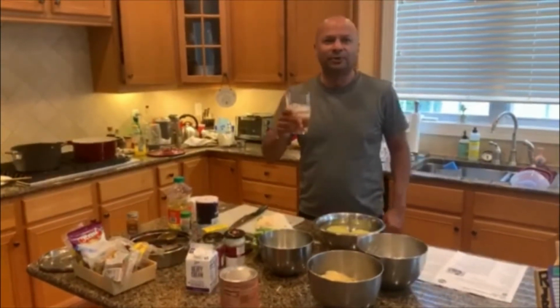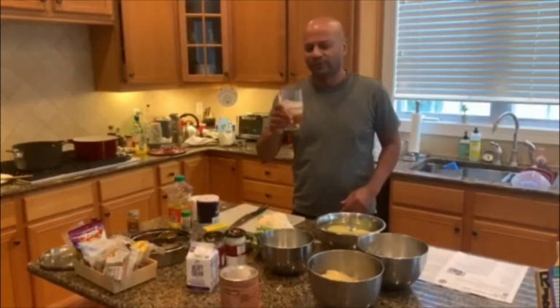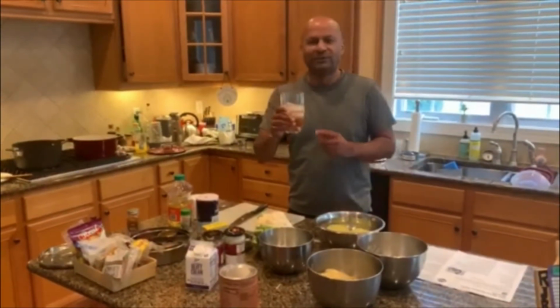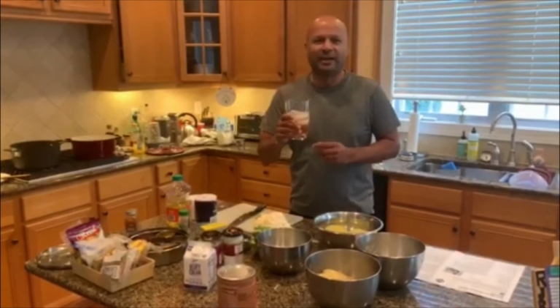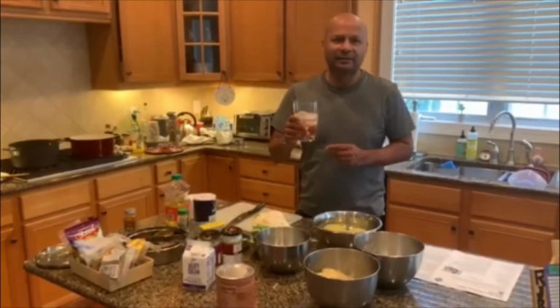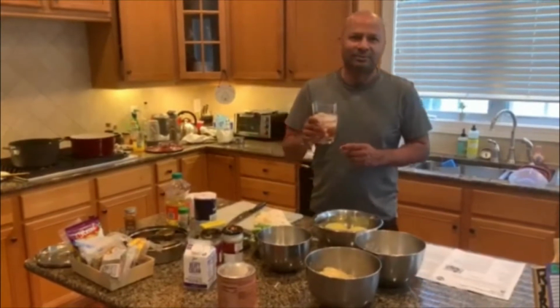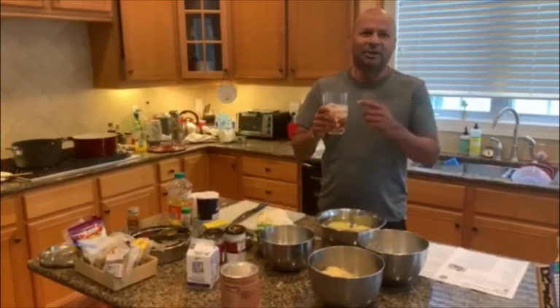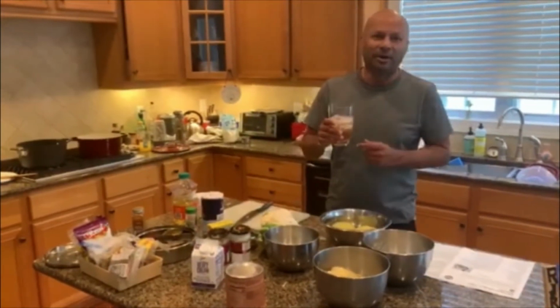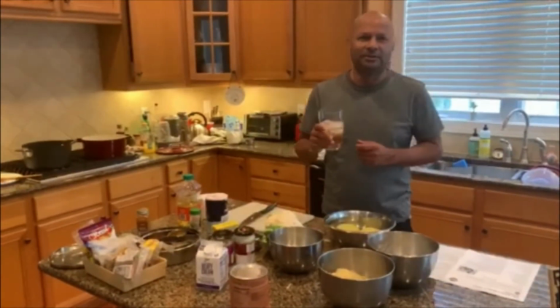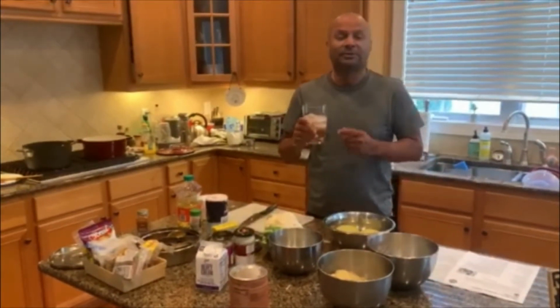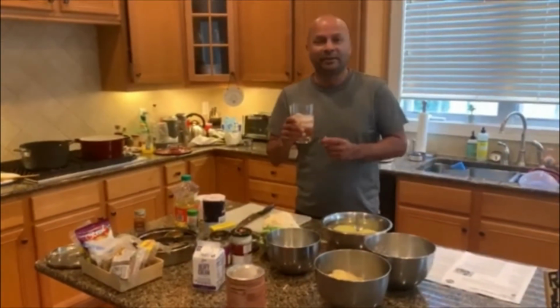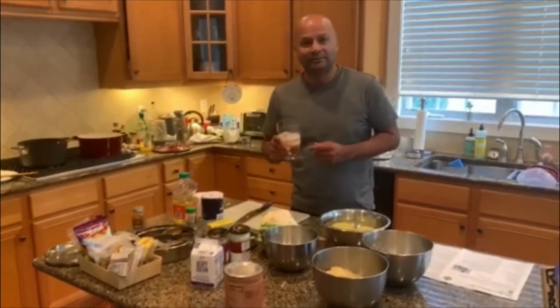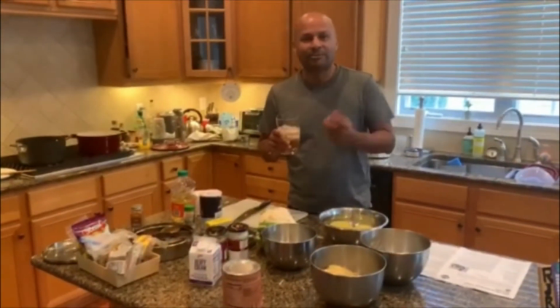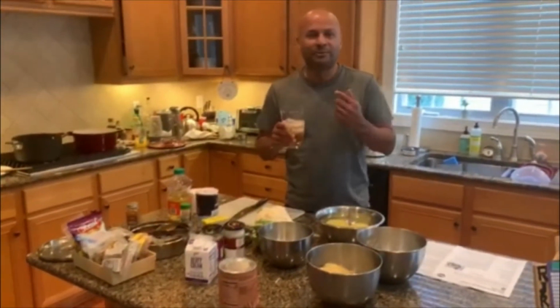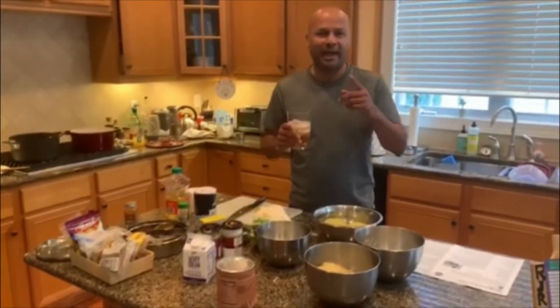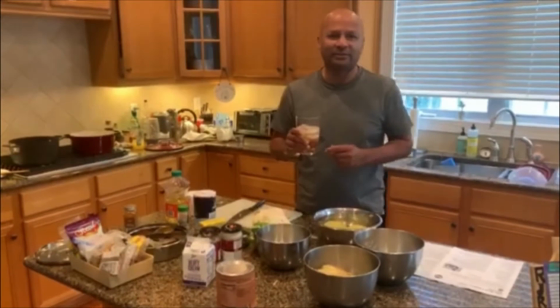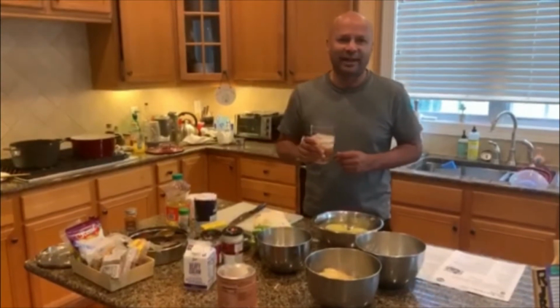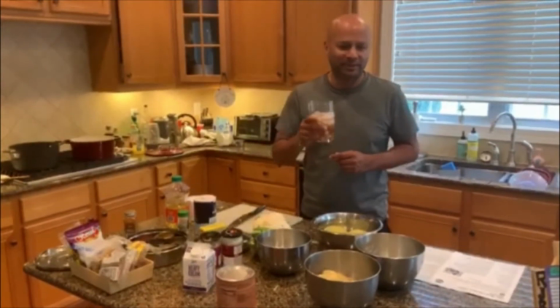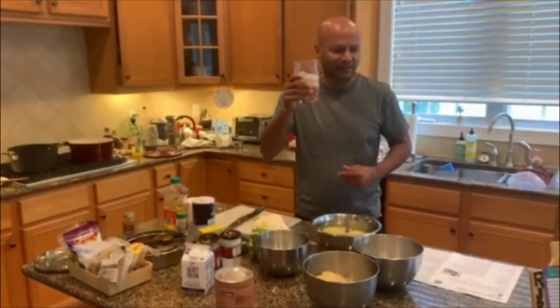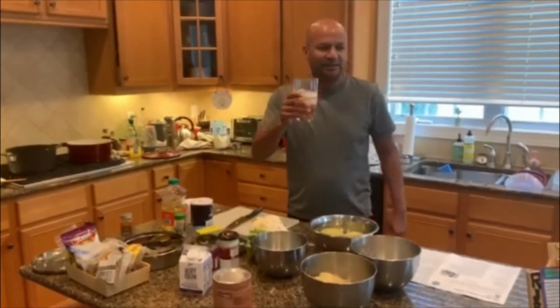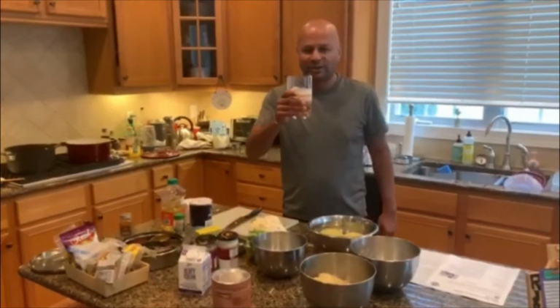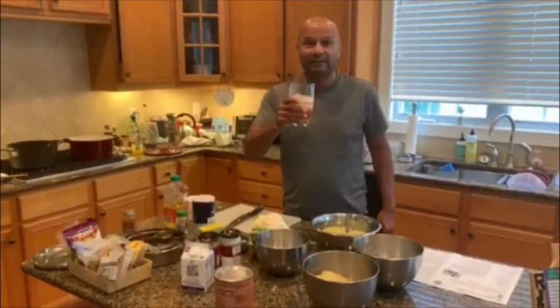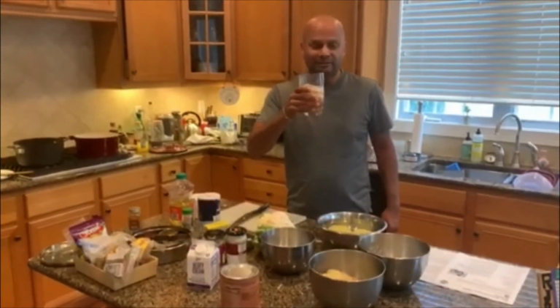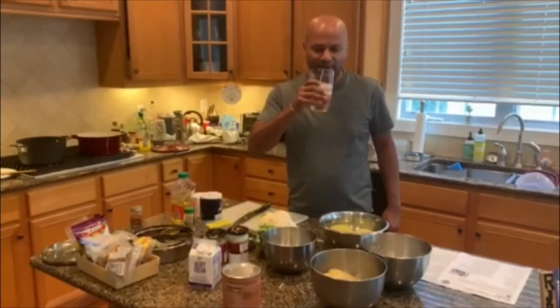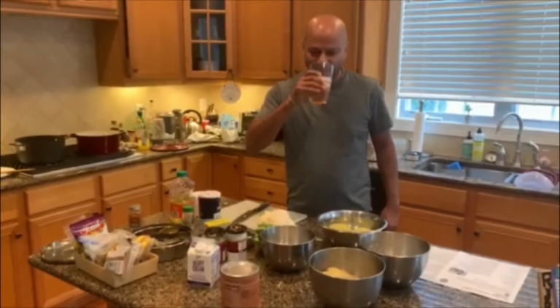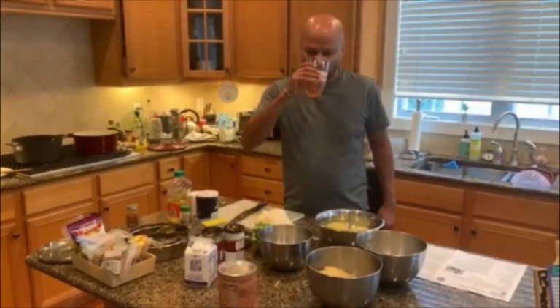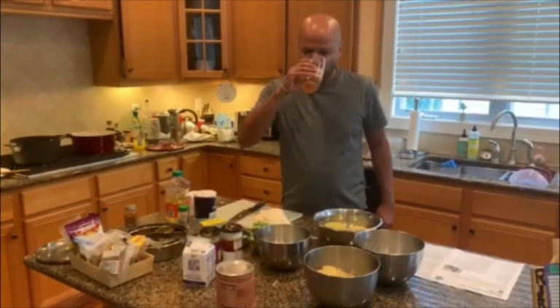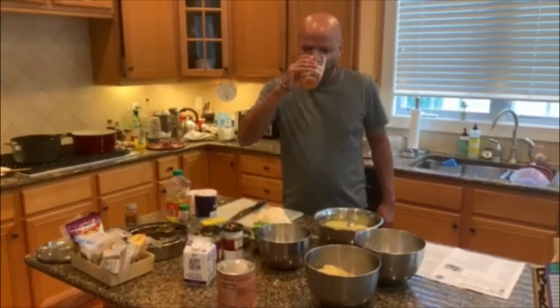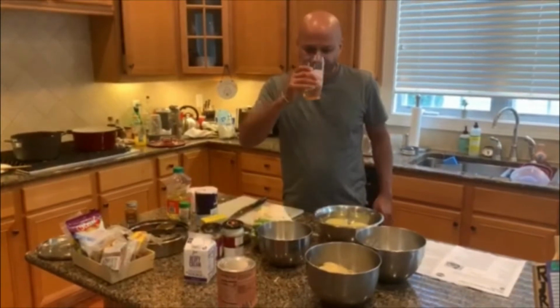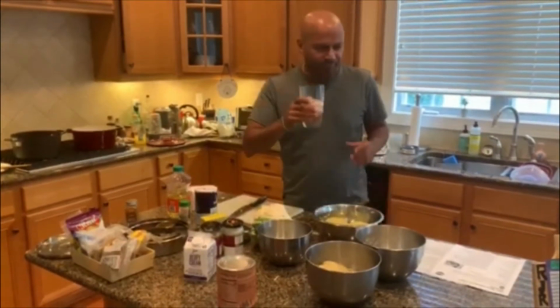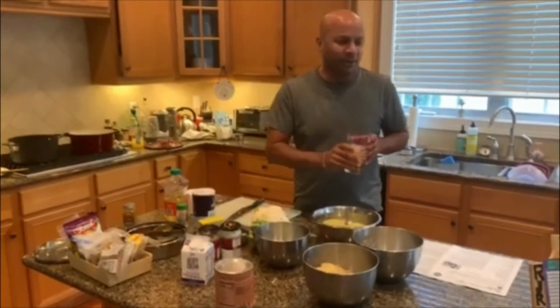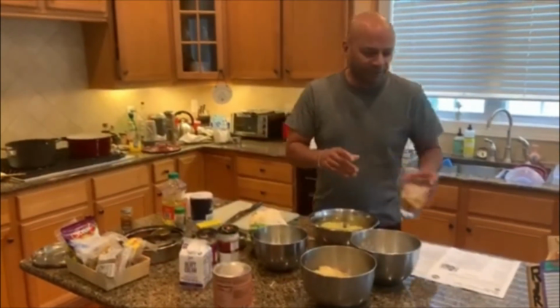For you golfers, this is a John Daly, which means it's an Arnold Palmer with some vodka in it. An Arnold Palmer is about half iced tea and half lemonade. So here's to John Daly and the great Arnold Palmer — and don't drink too much.